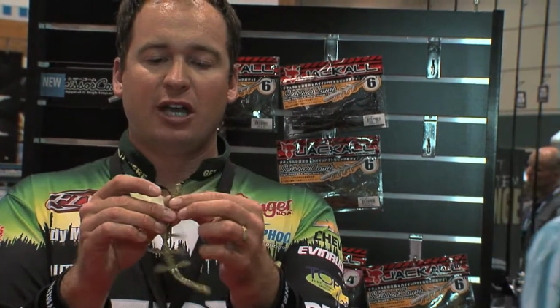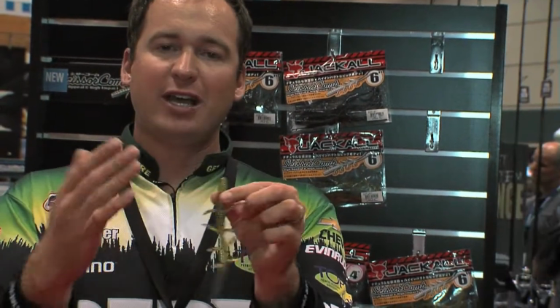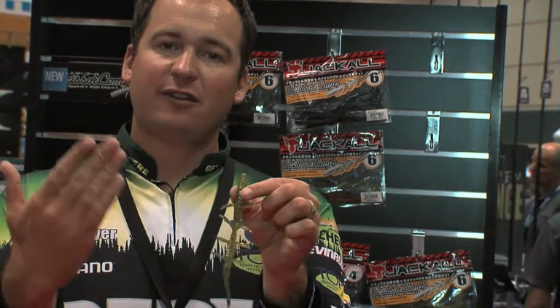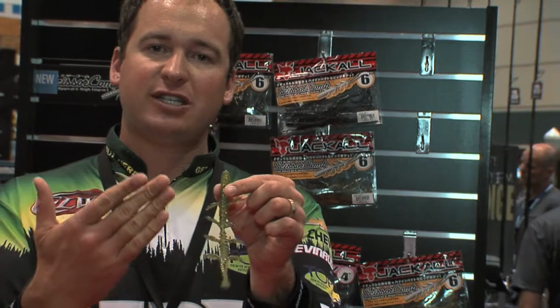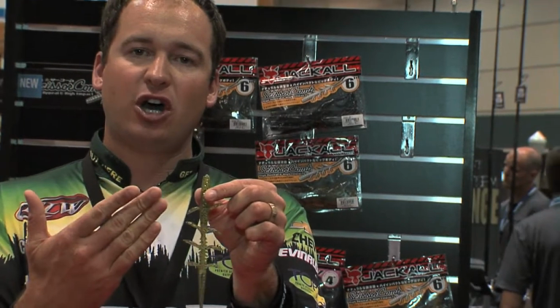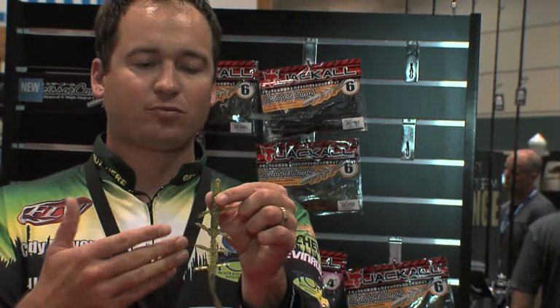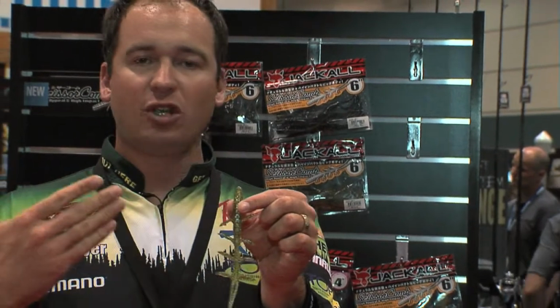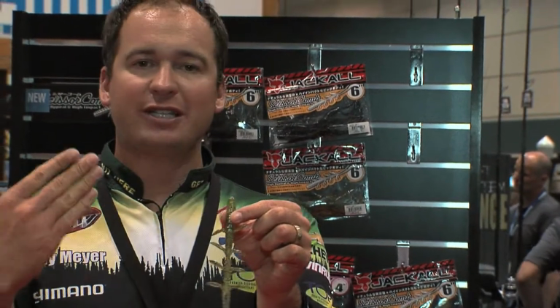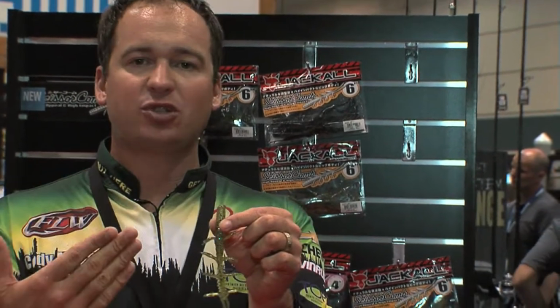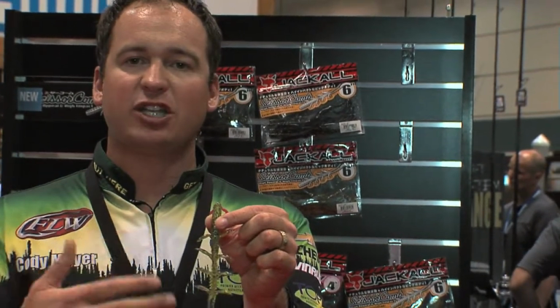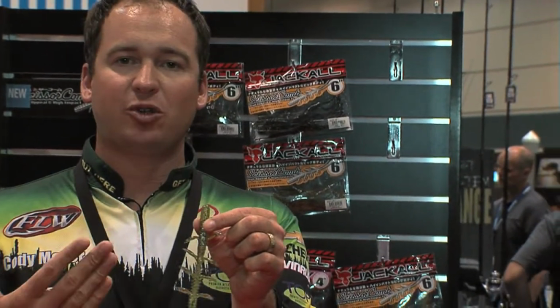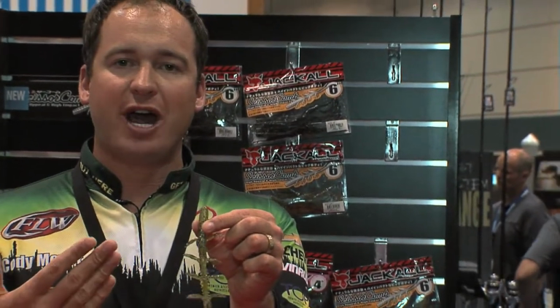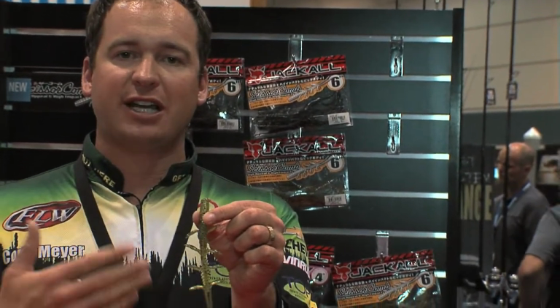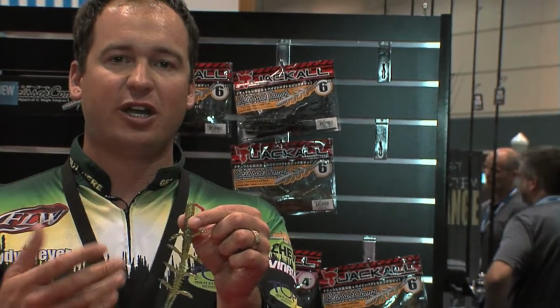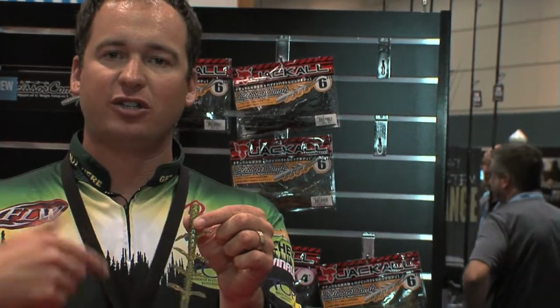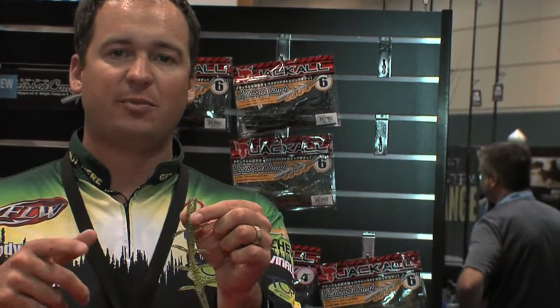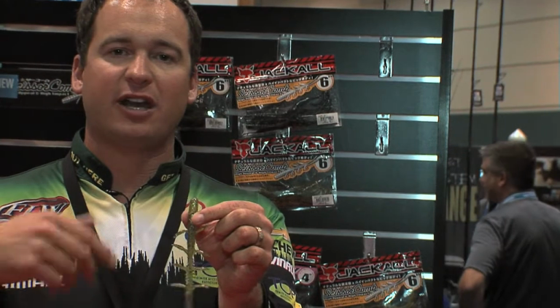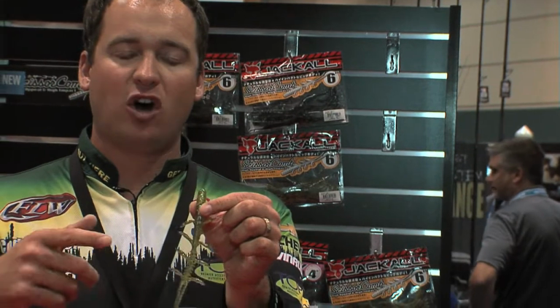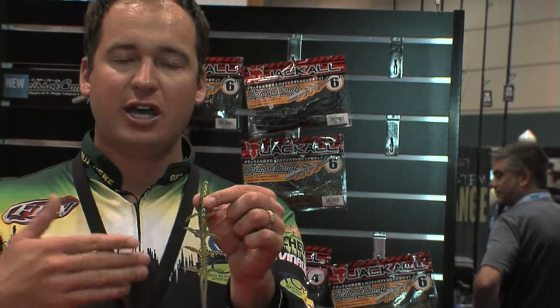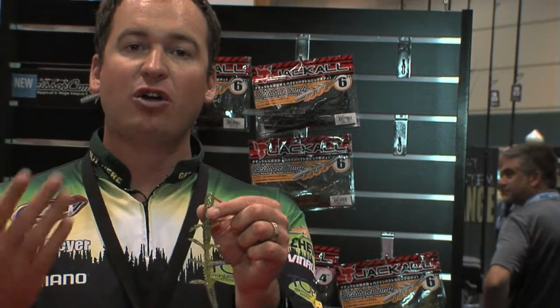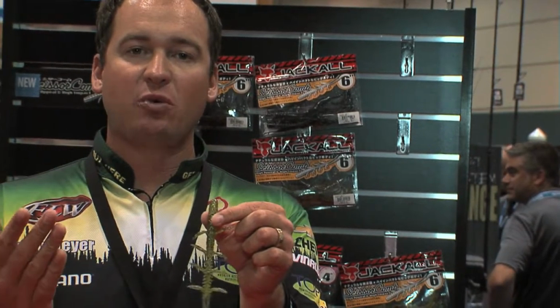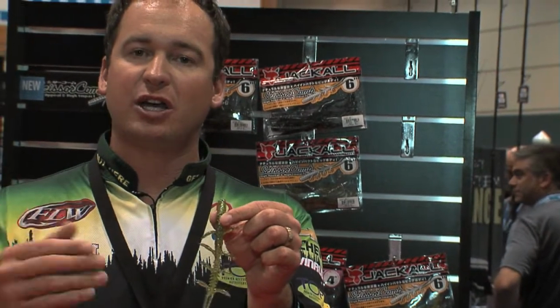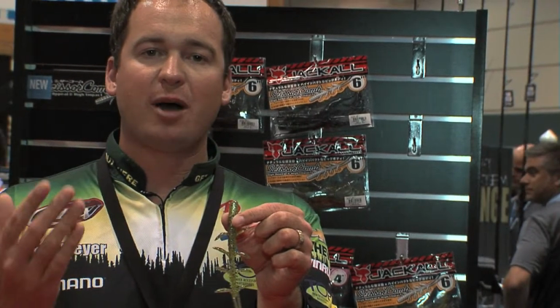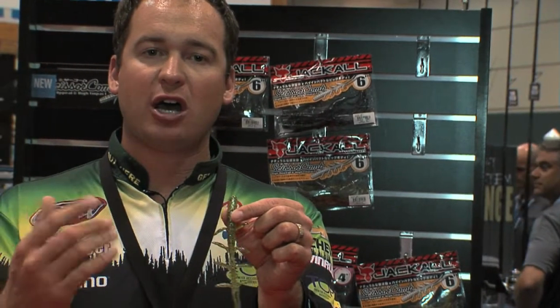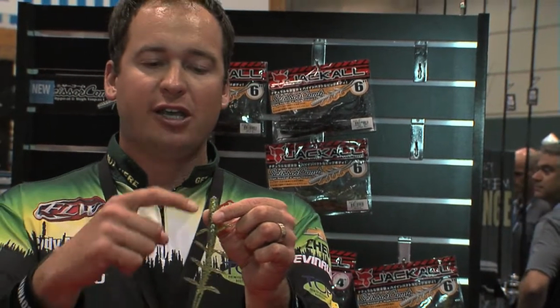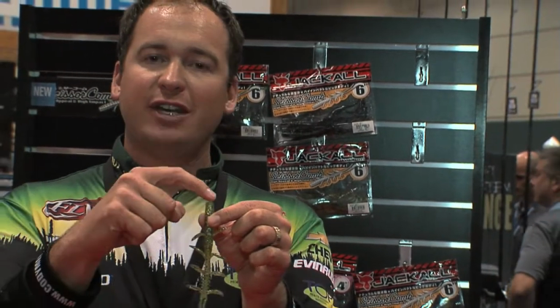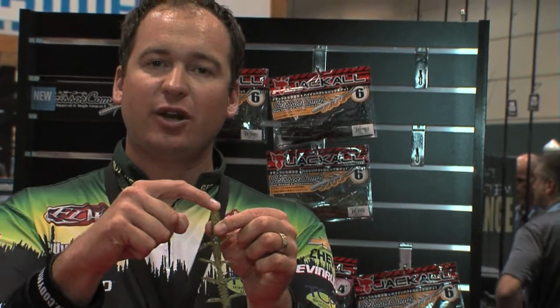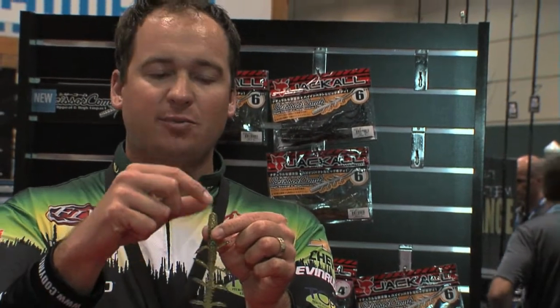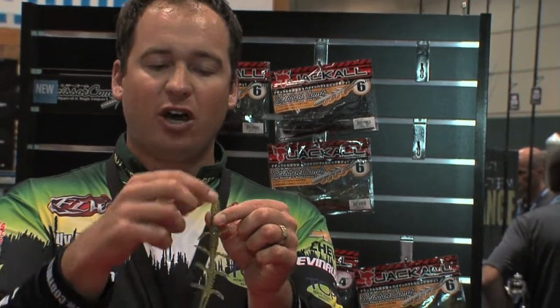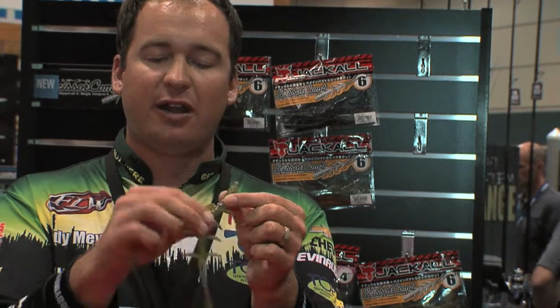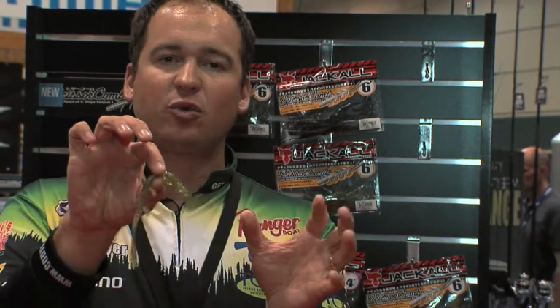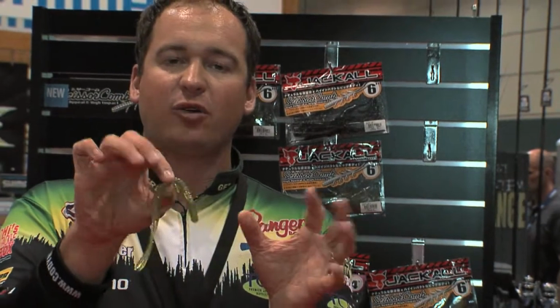A couple of ways I like to fish the Scissor Comb: a Texas rig, swim it through the grass; Texas rig, just flipping it and letting it fall; Carolina rig; a drop shot; you can even Neko rig this — put a nail weight in it and fish it wacky rig.